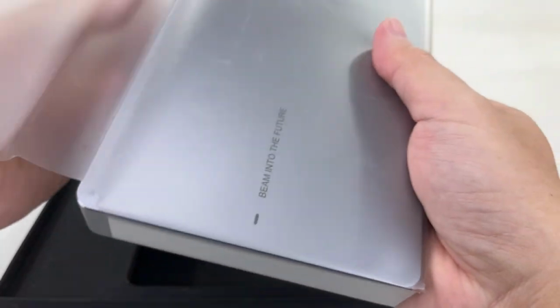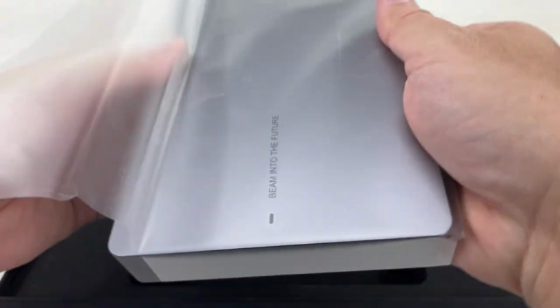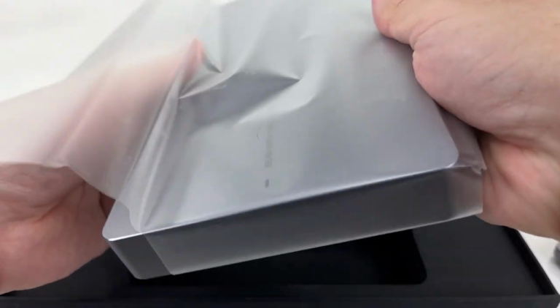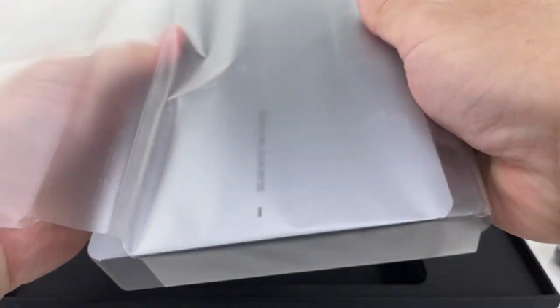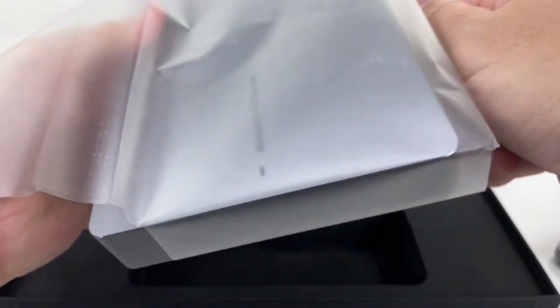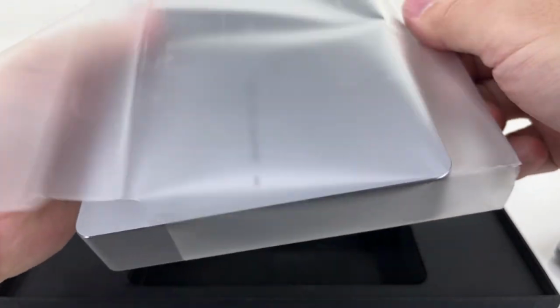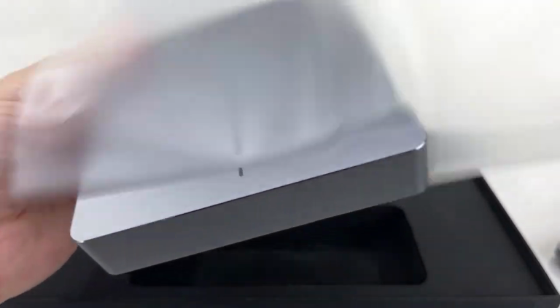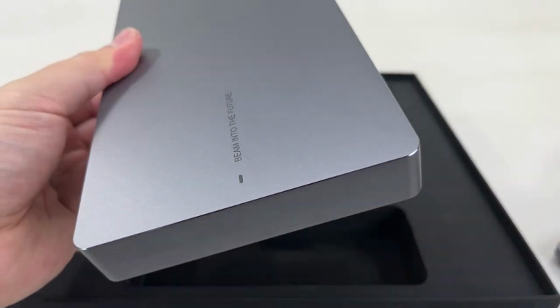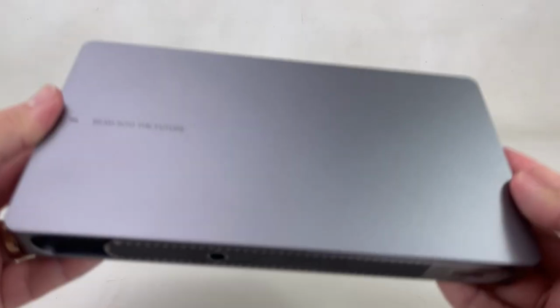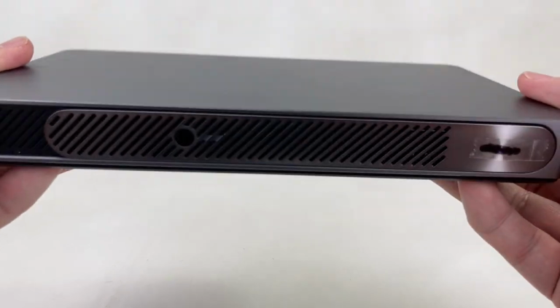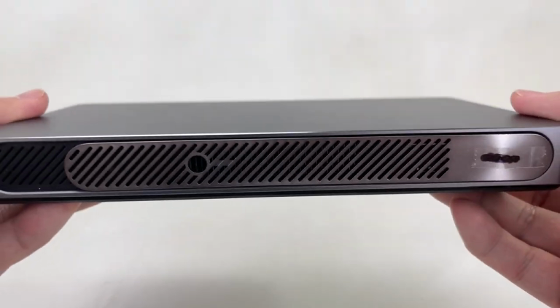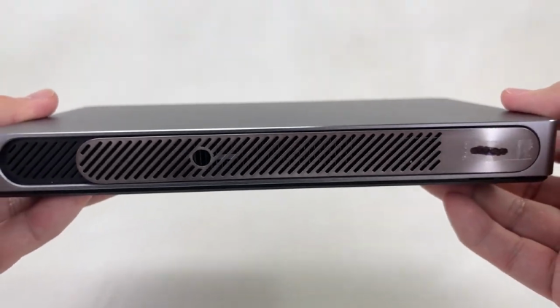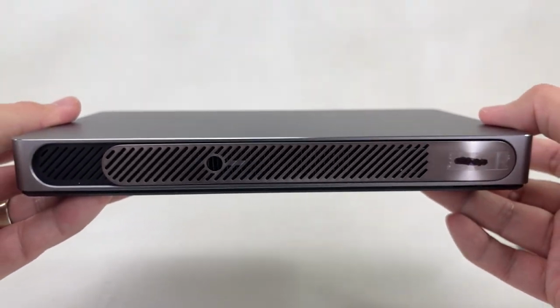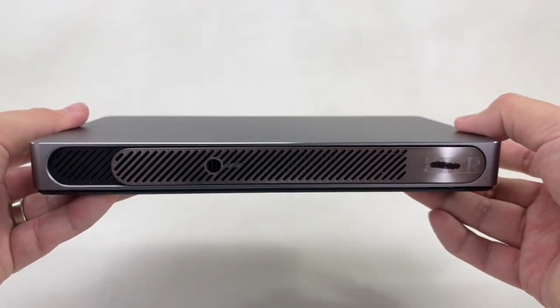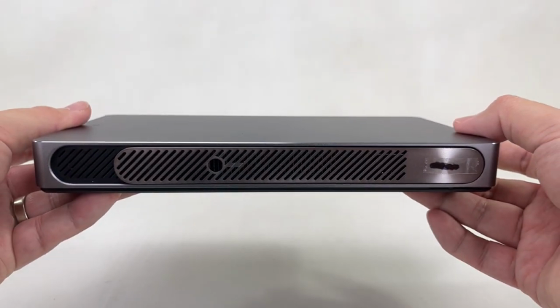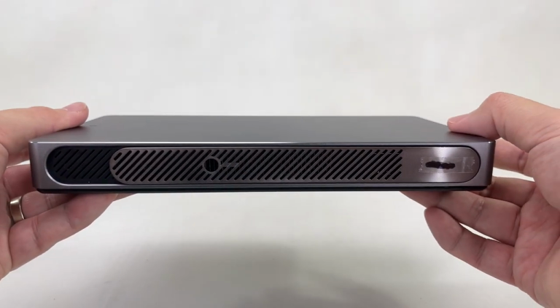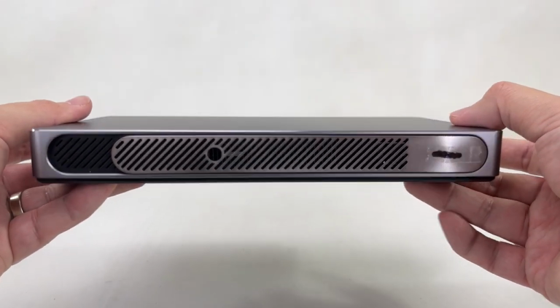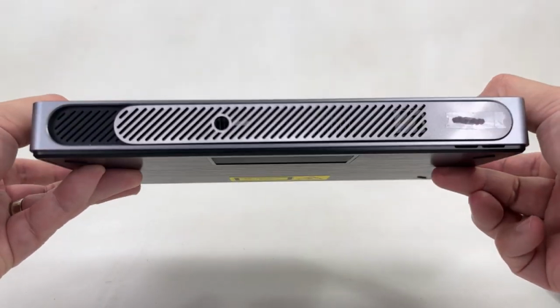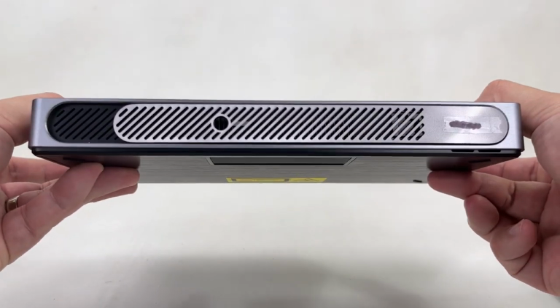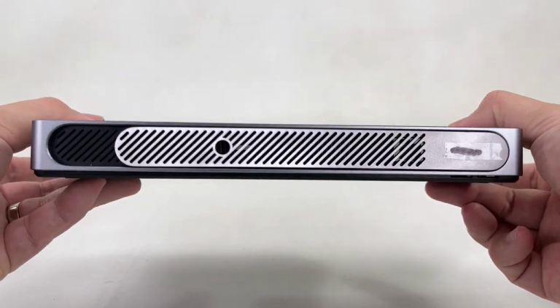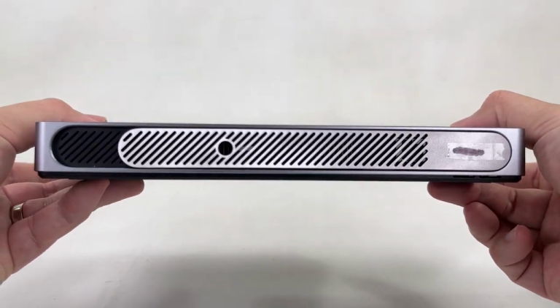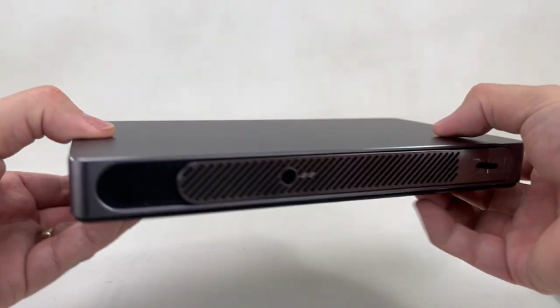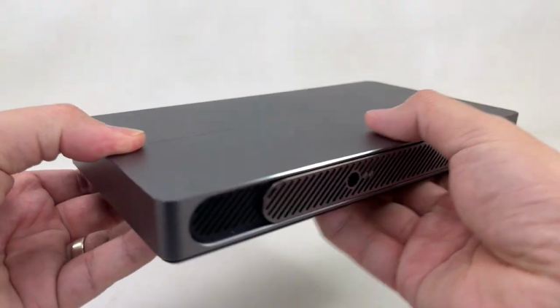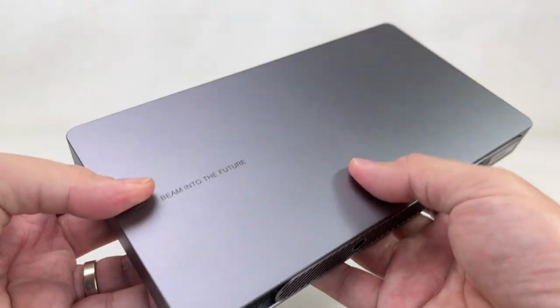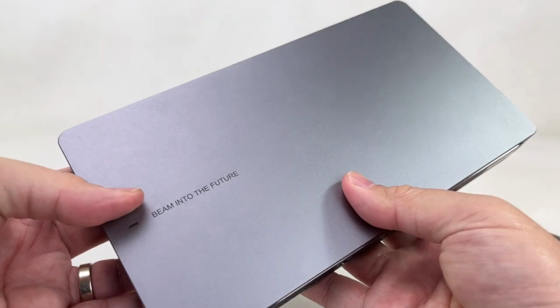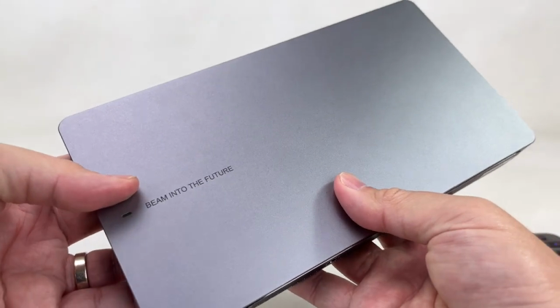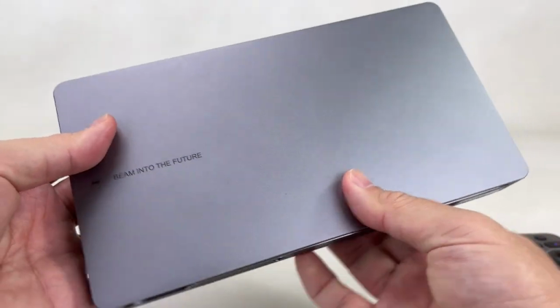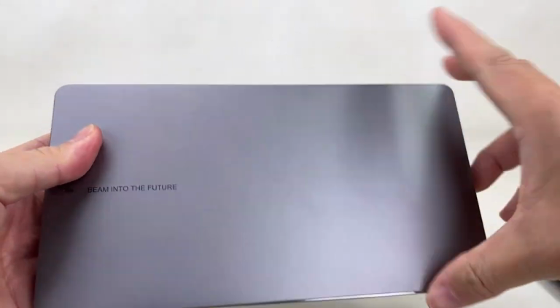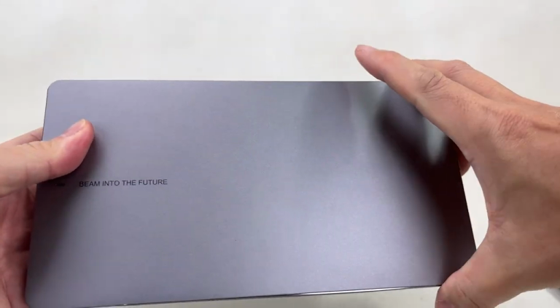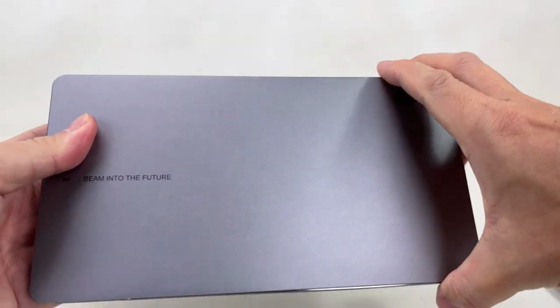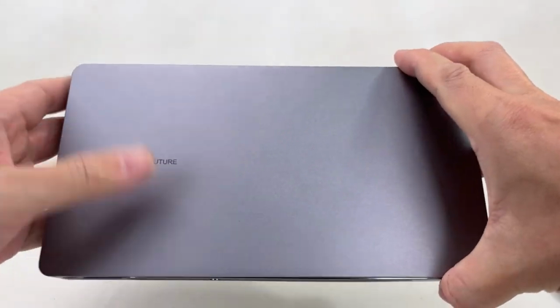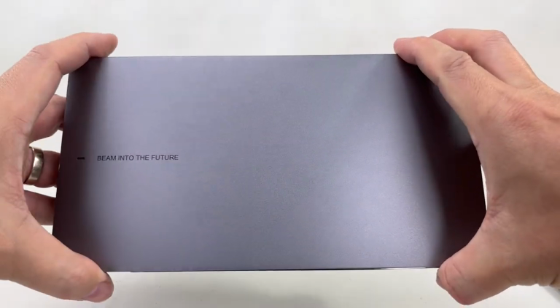Thanks to Wiimax for sending this to us. It comes with a portable battery so we can use it on the go, as well as speakers powerful enough to watch movies outdoors.